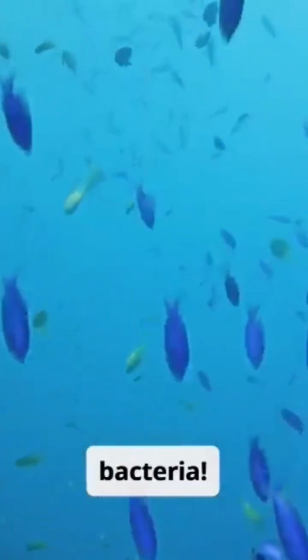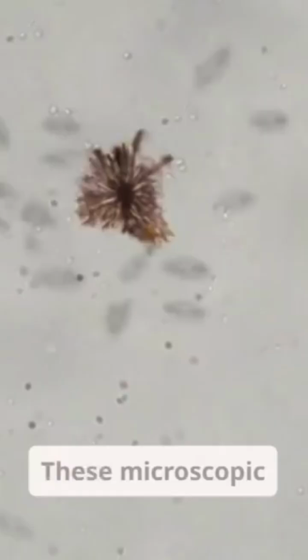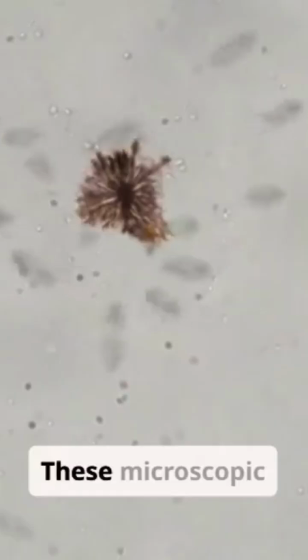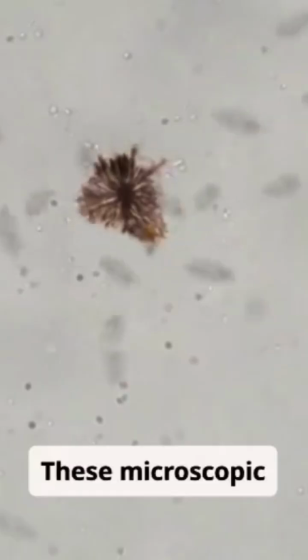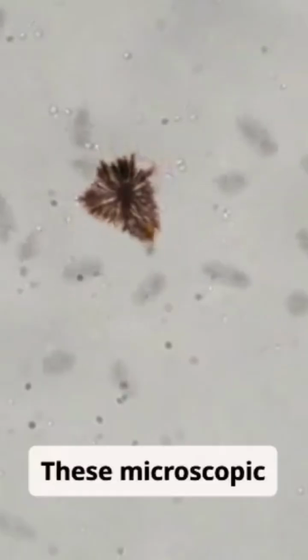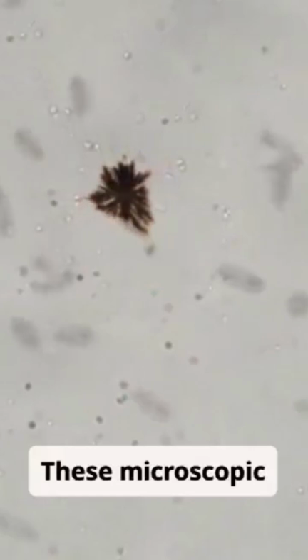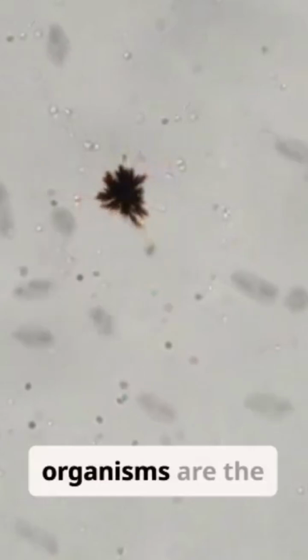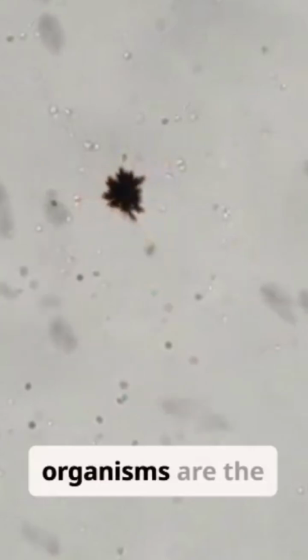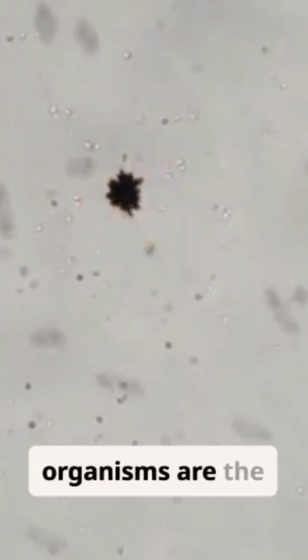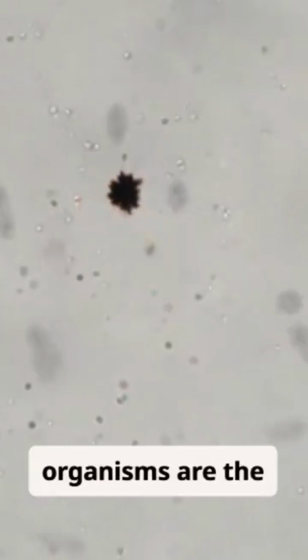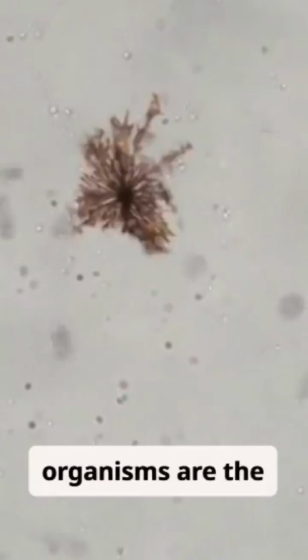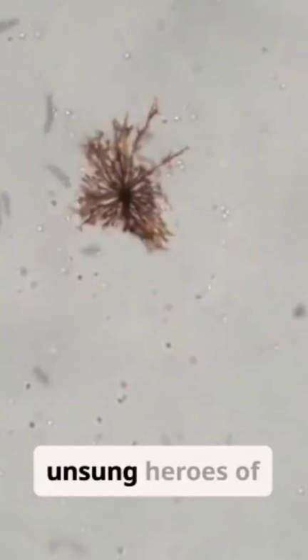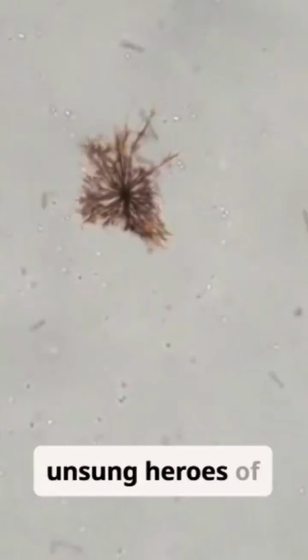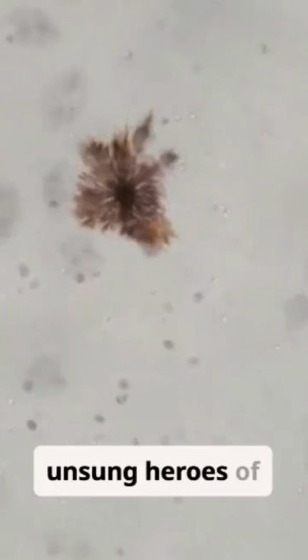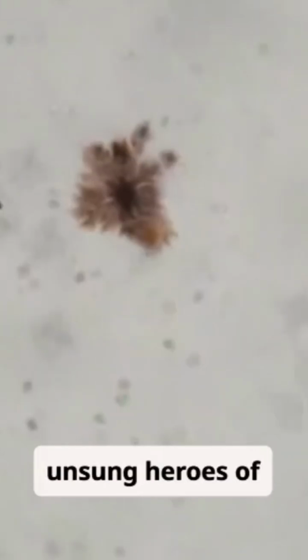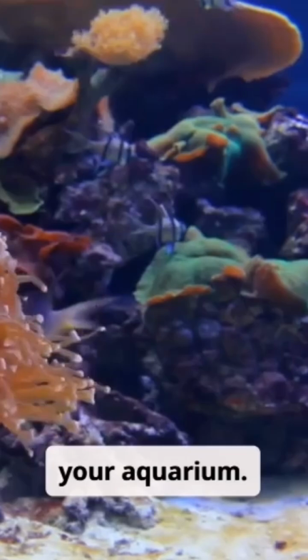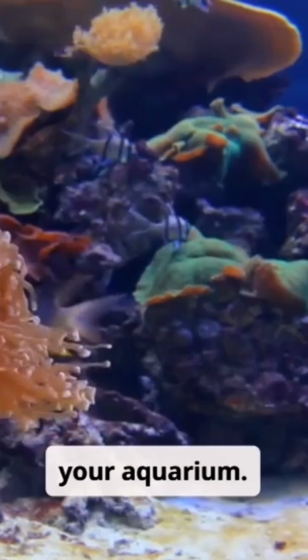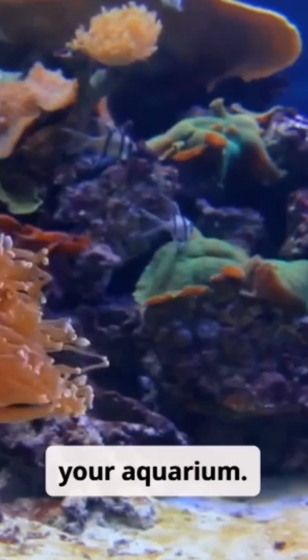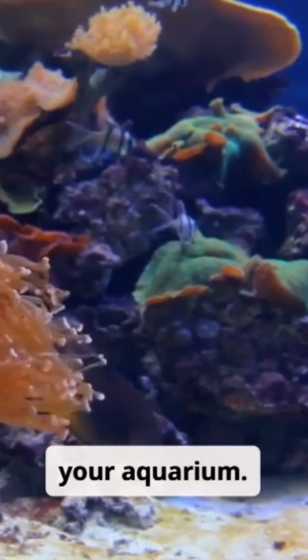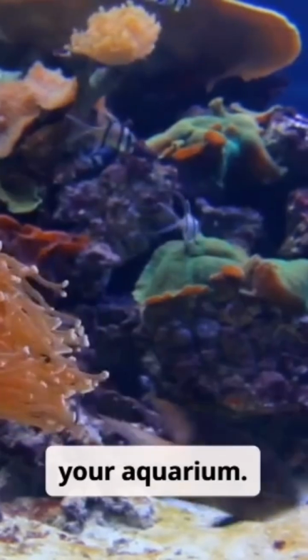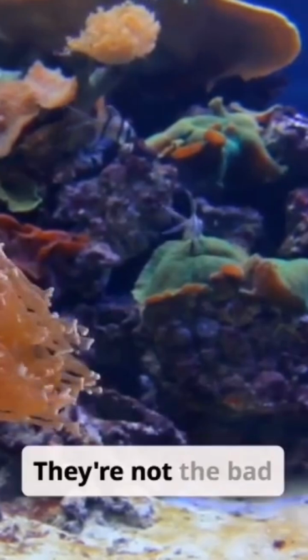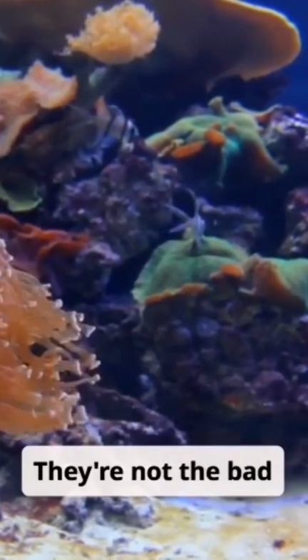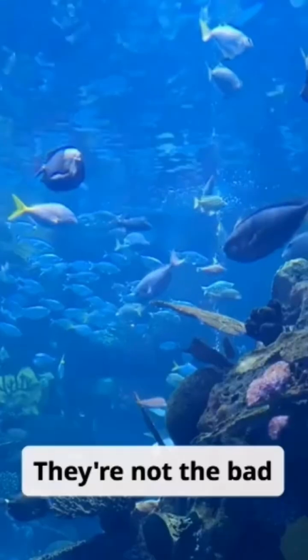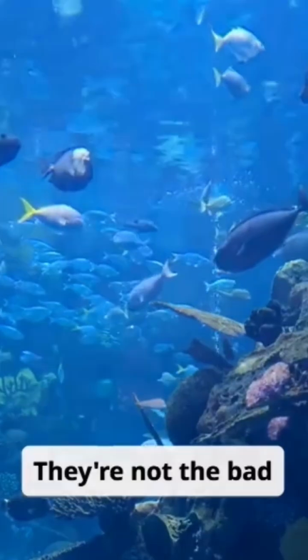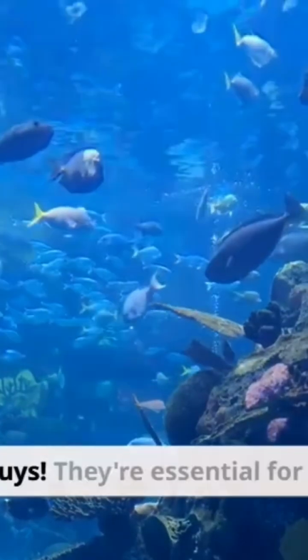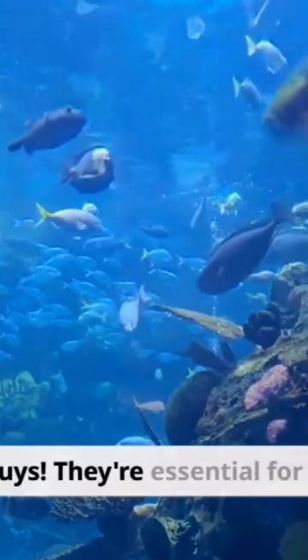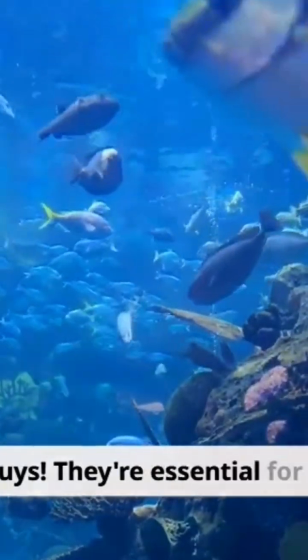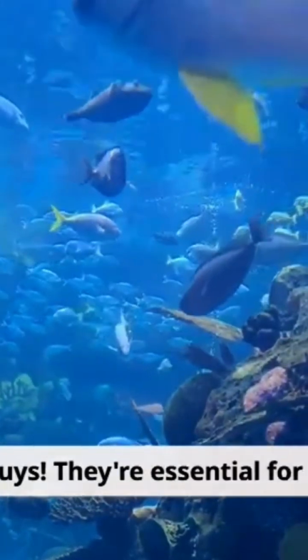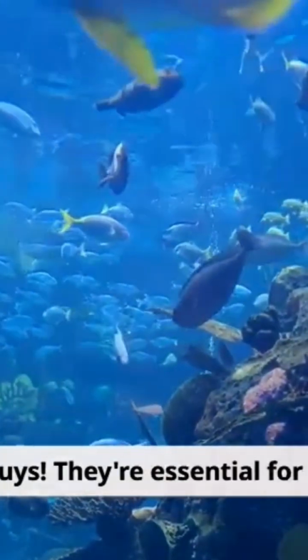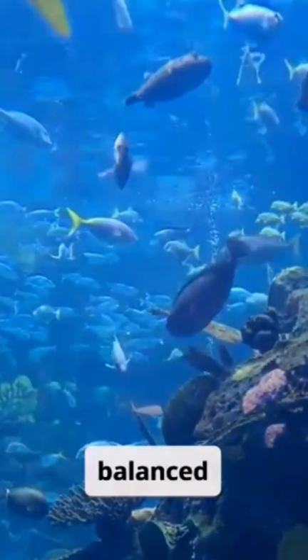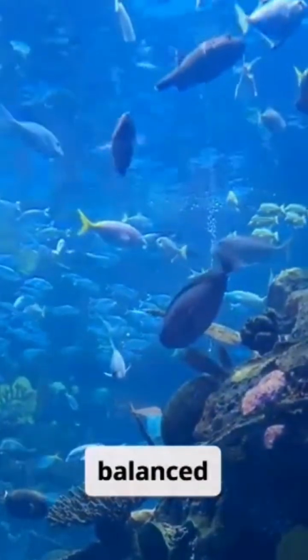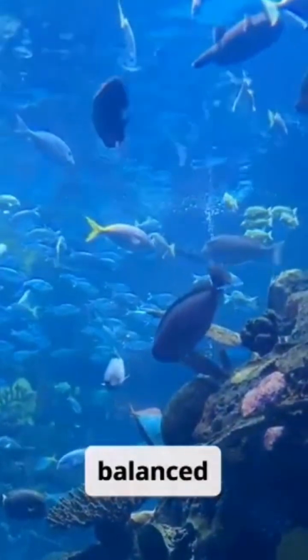These microscopic organisms are the unsung heroes of your aquarium. They're not the bad guys — they're essential for a balanced ecosystem.